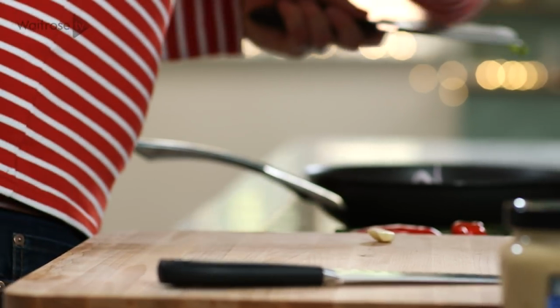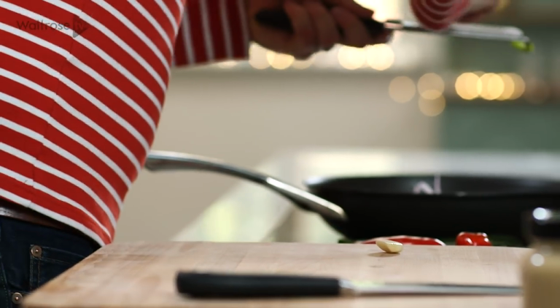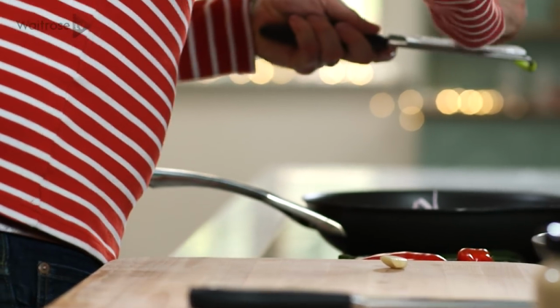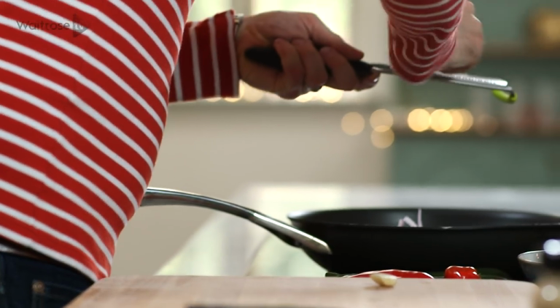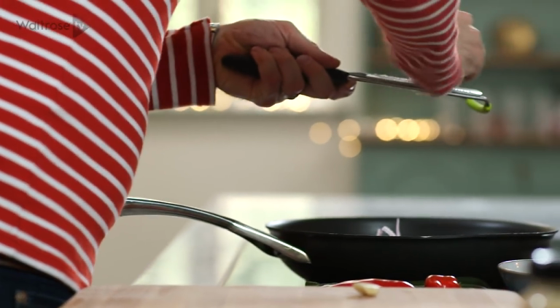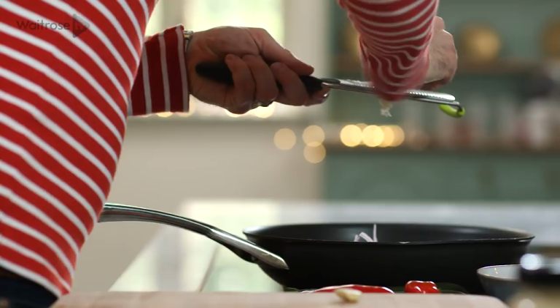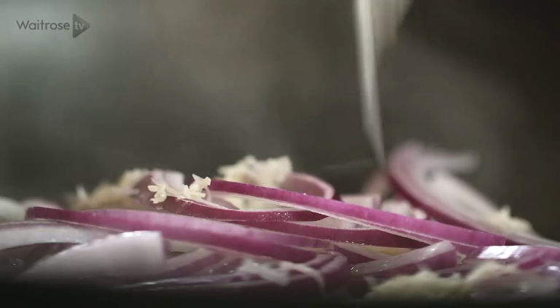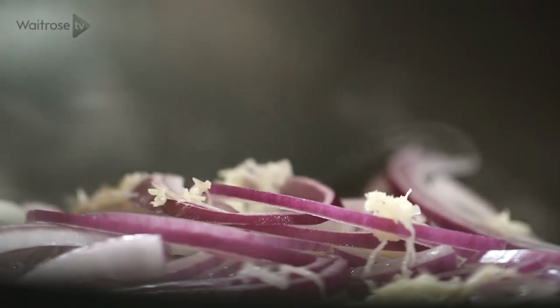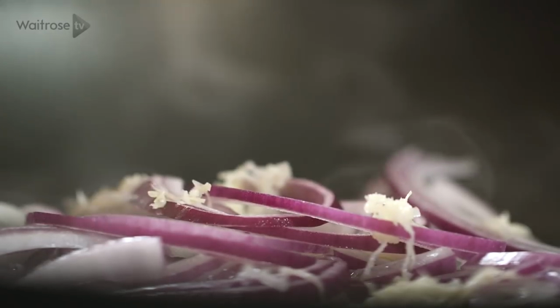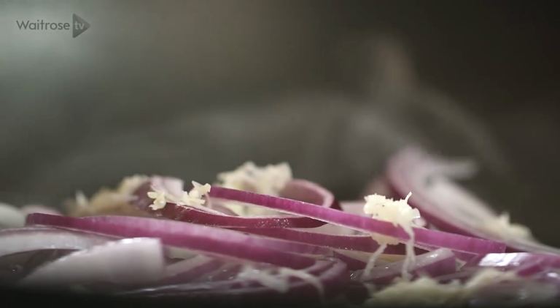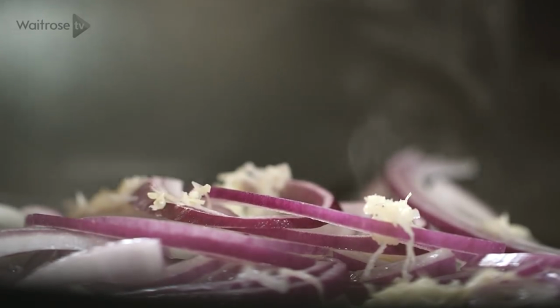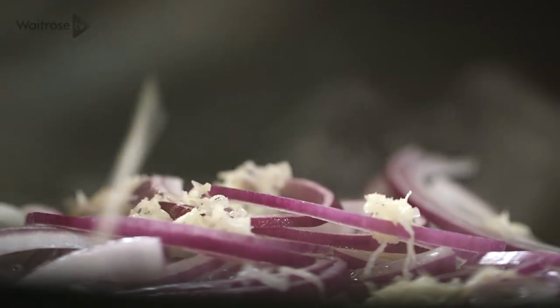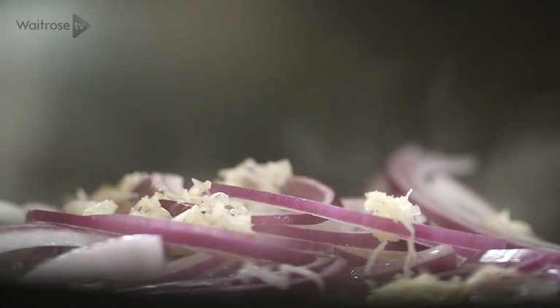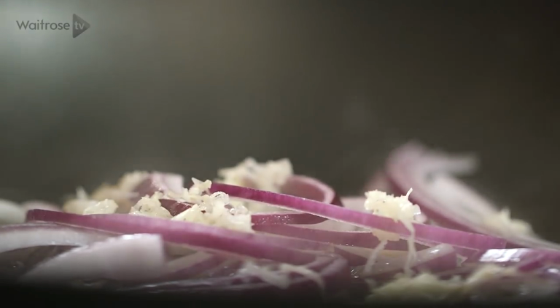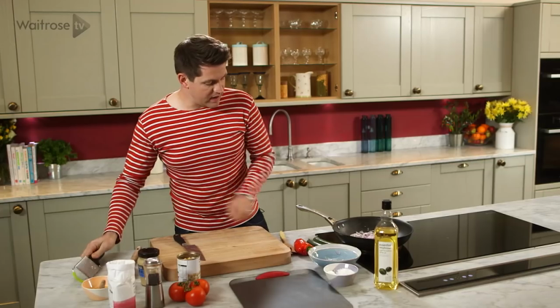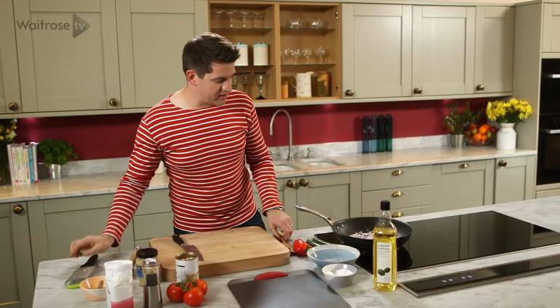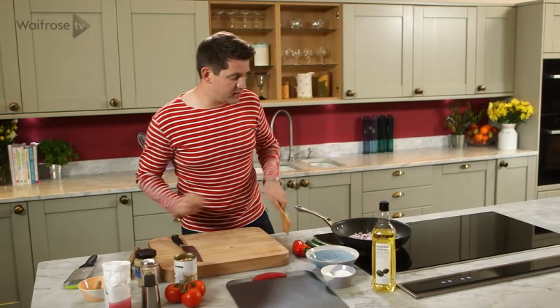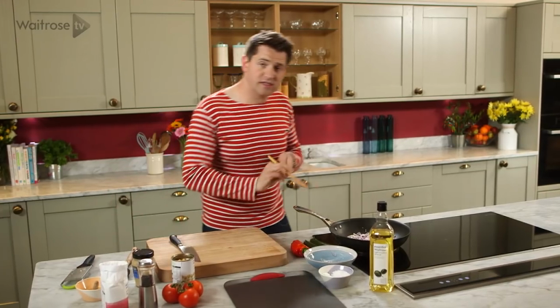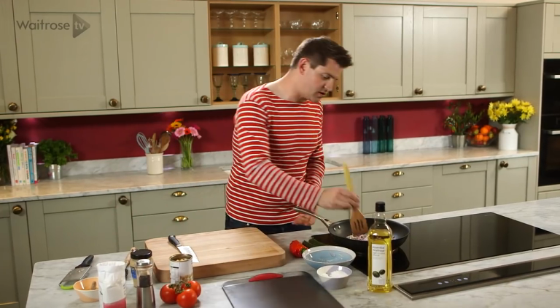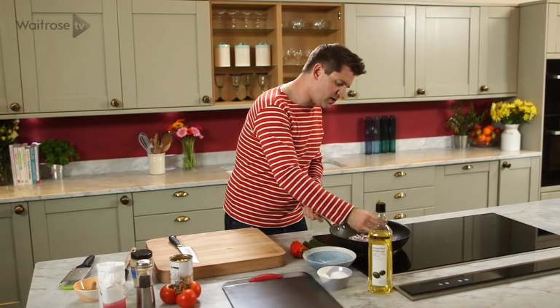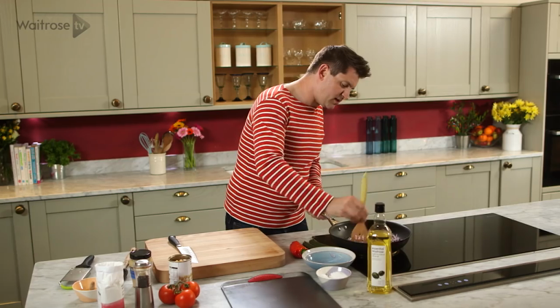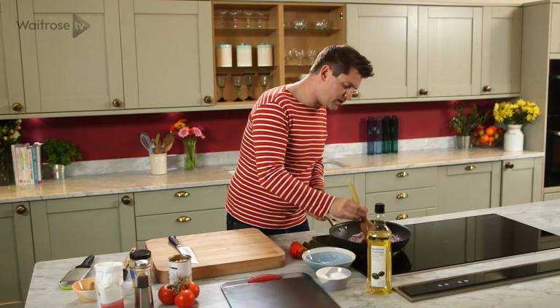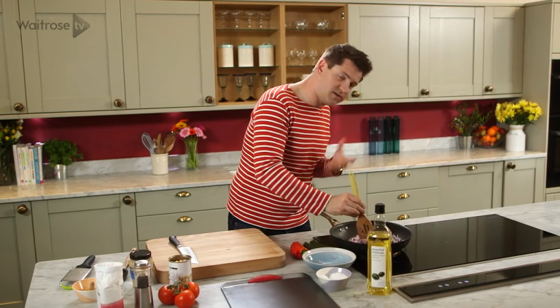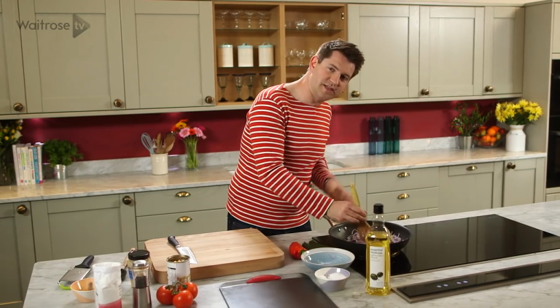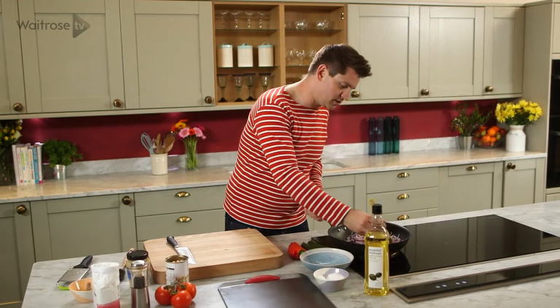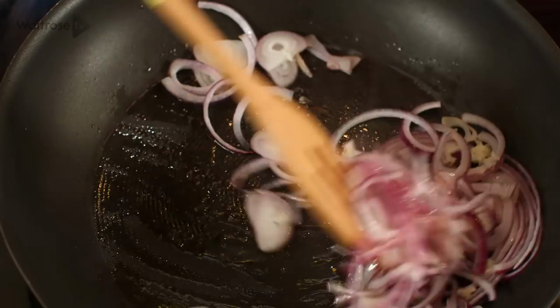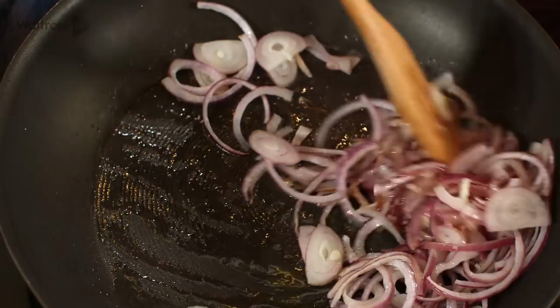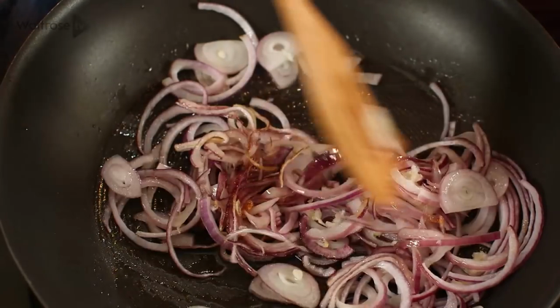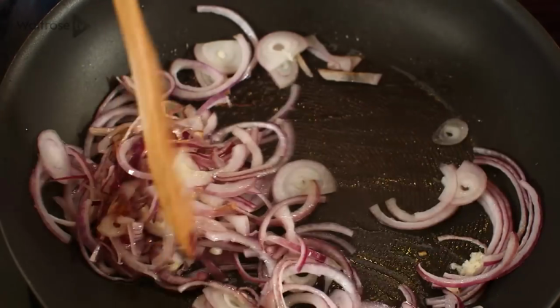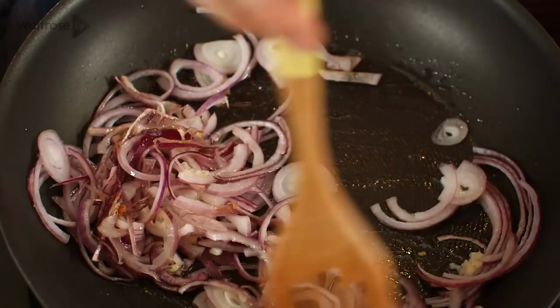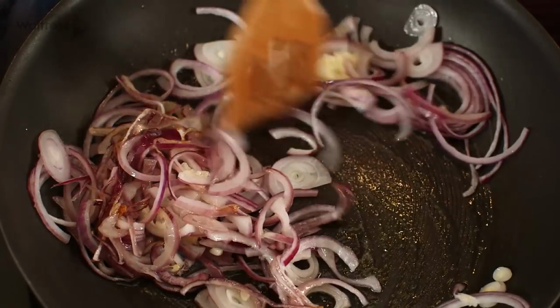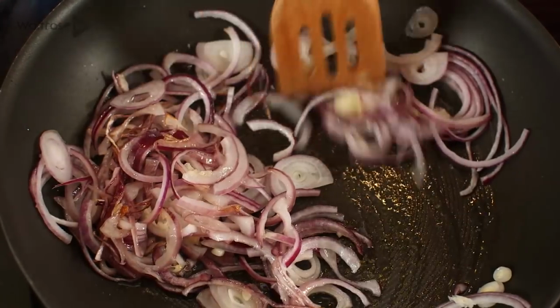I'm just using a fine grater here — that's a really good way of getting crushed garlic really quickly — and then that just needs to cook away for about three minutes until it's softened, and while that happens I can start preparing the veg.